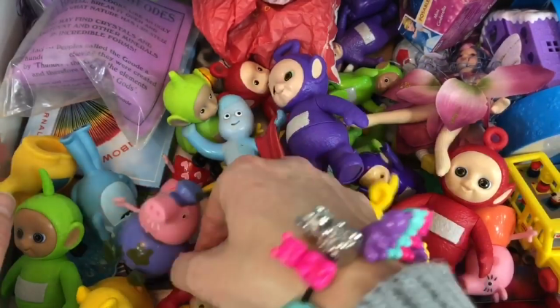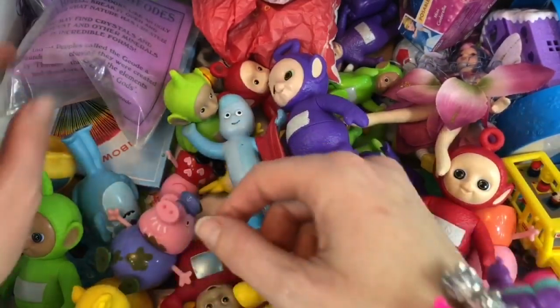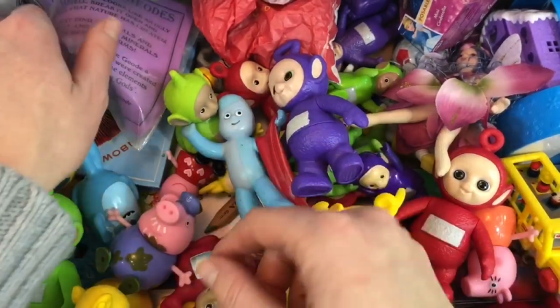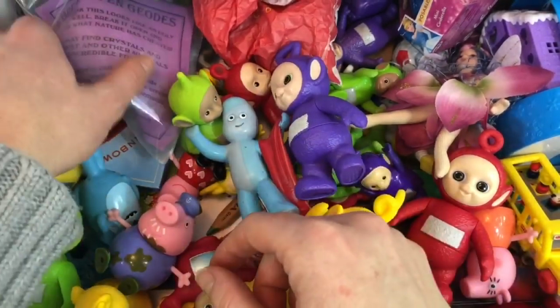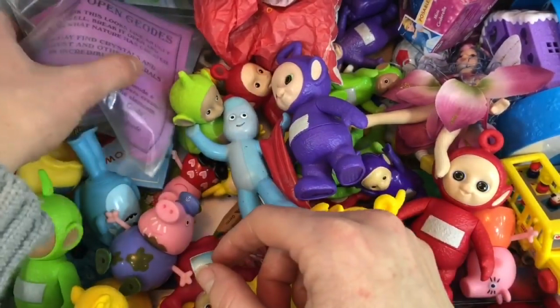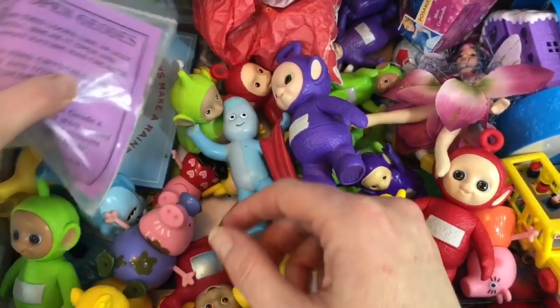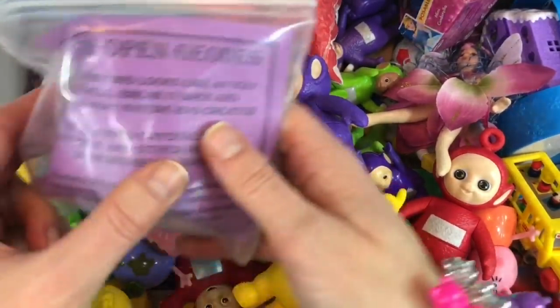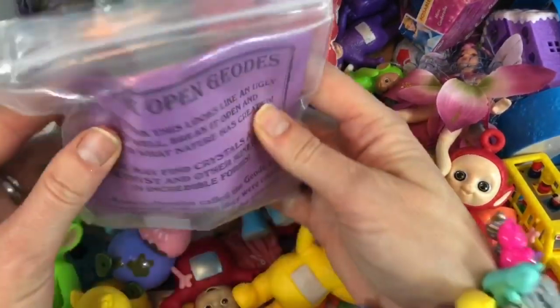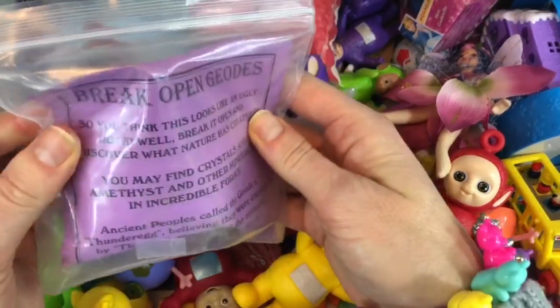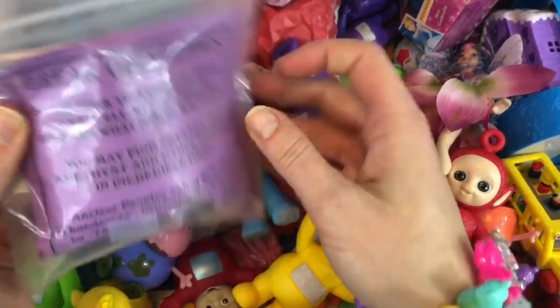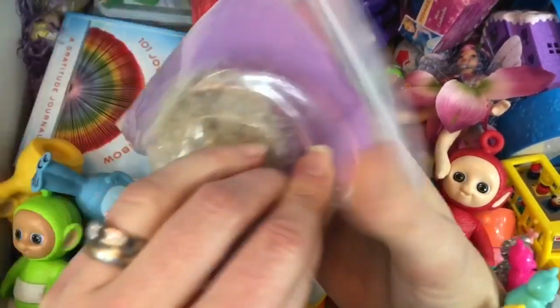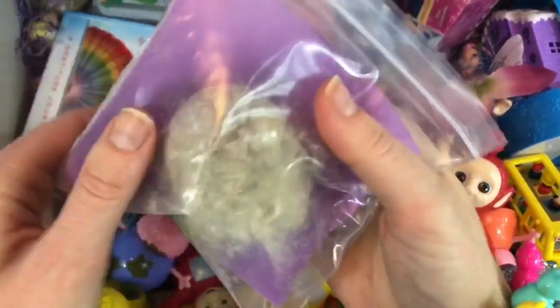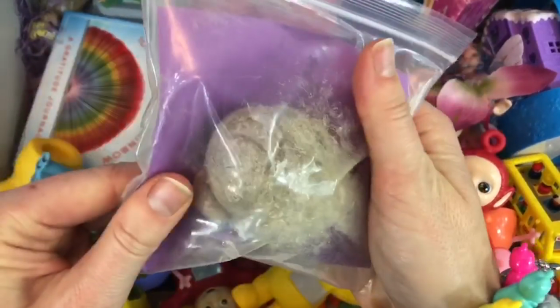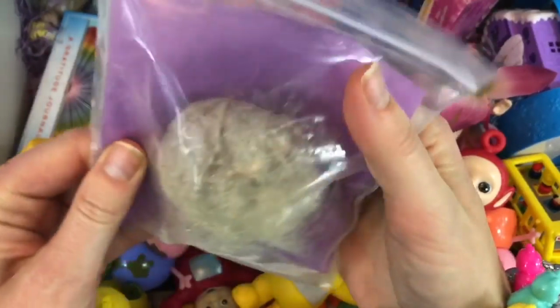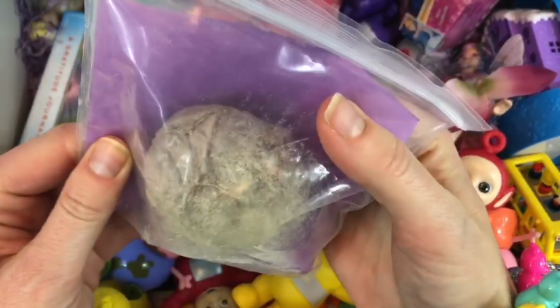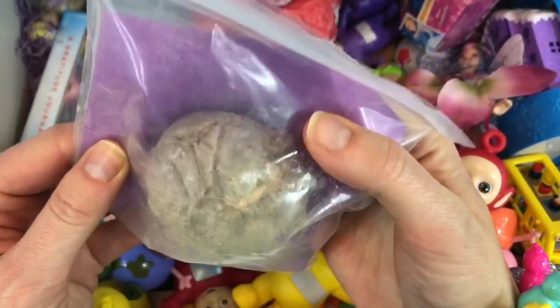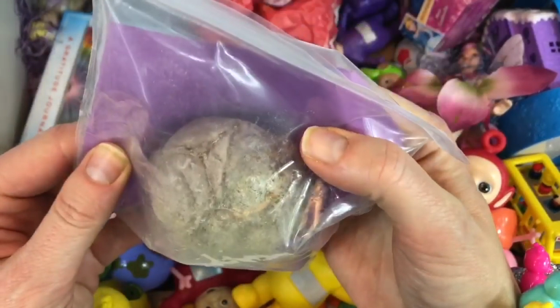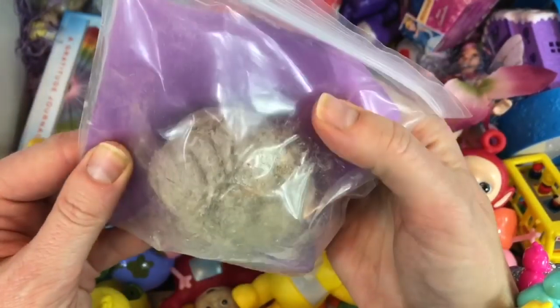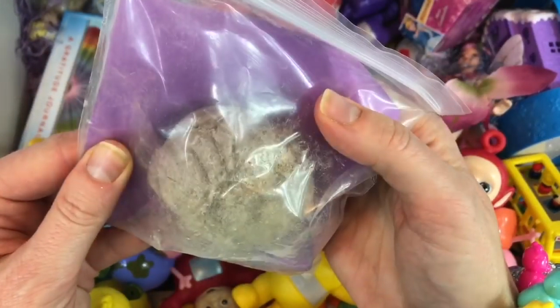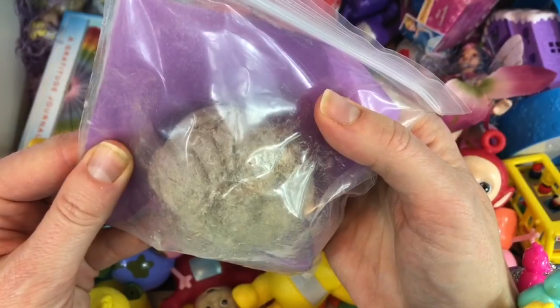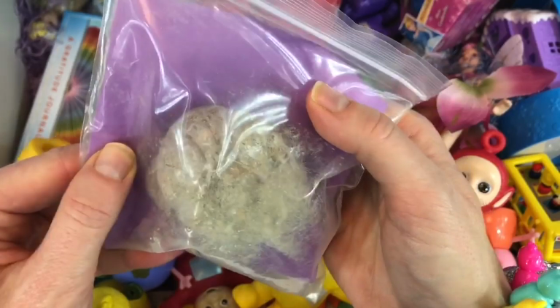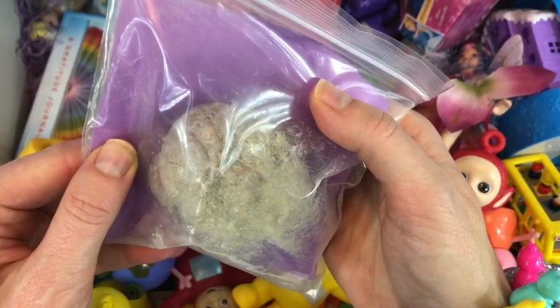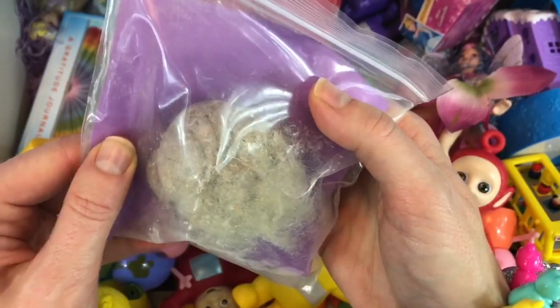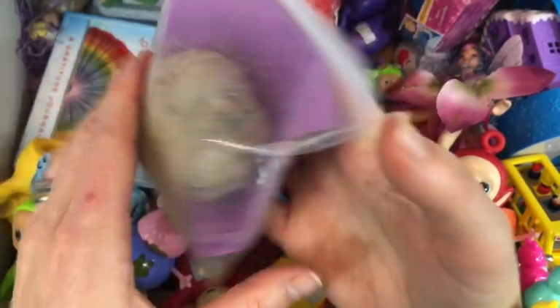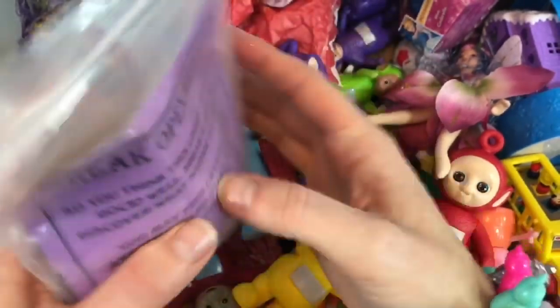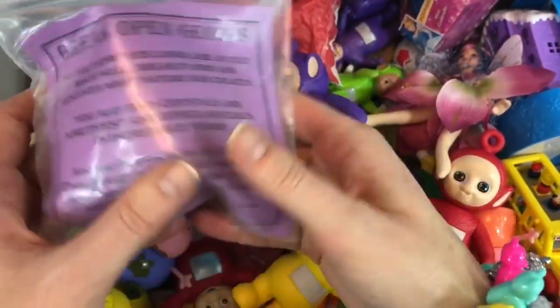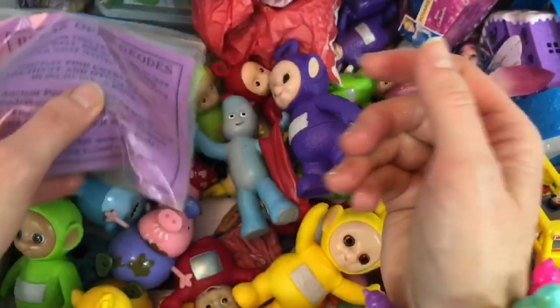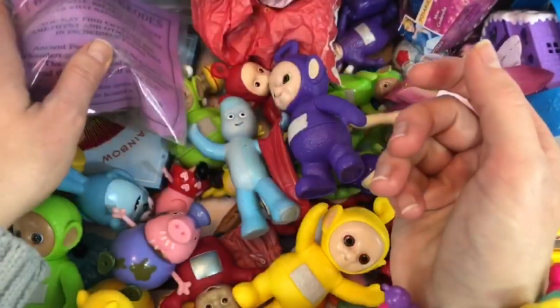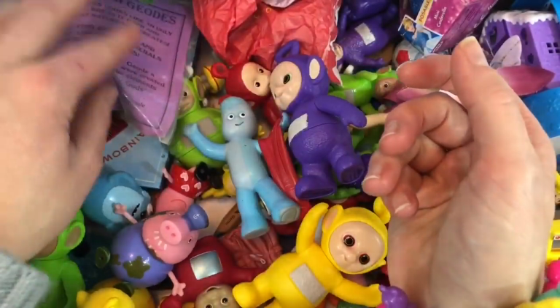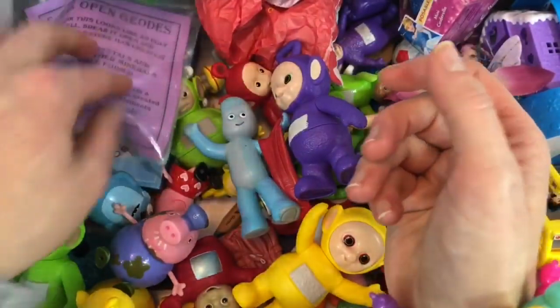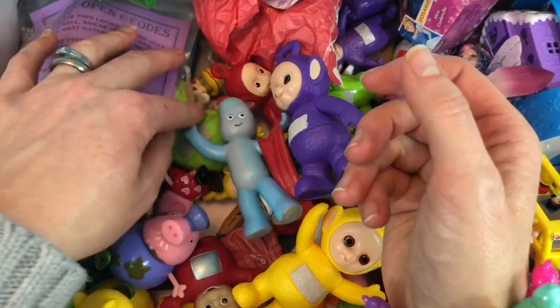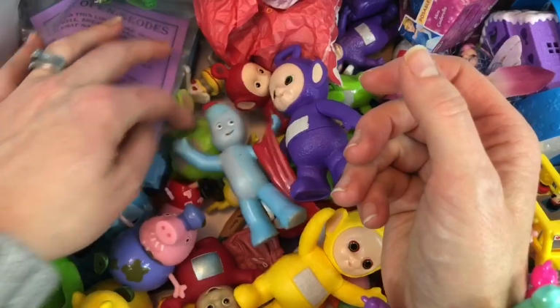Over here in this bag I have a Break Open Geode. It's a stone or a rock, and inside there are beautiful, colourful crystals. So we'll have to open that in a future video coming up.